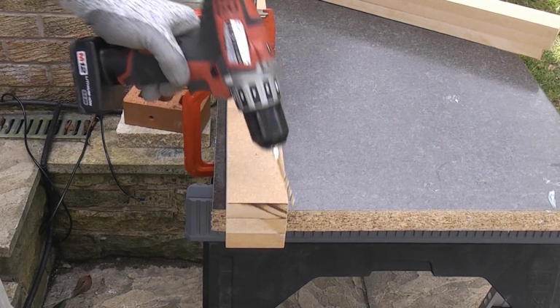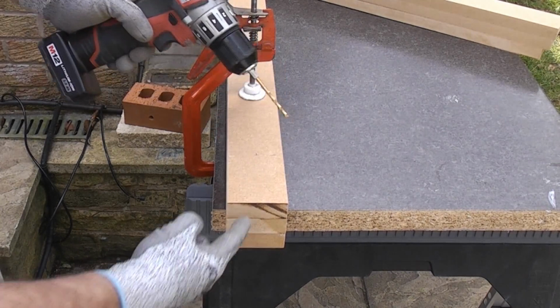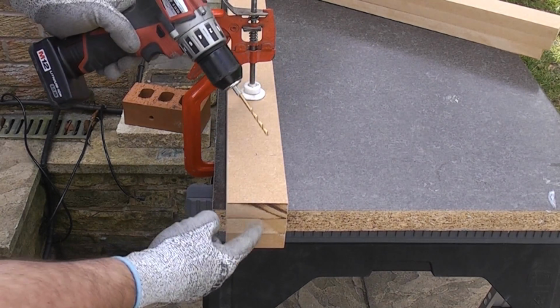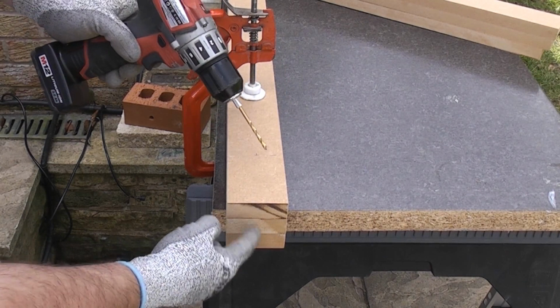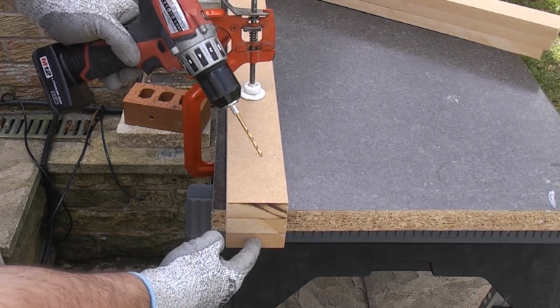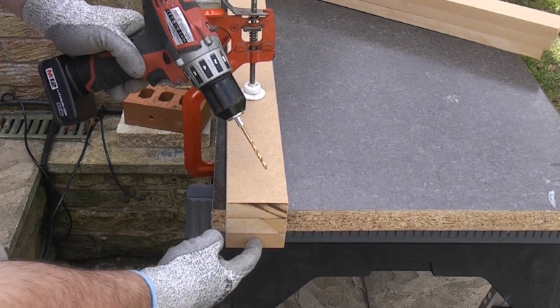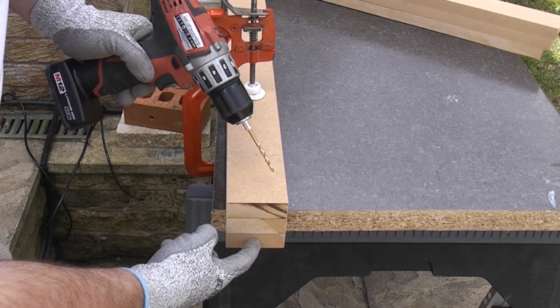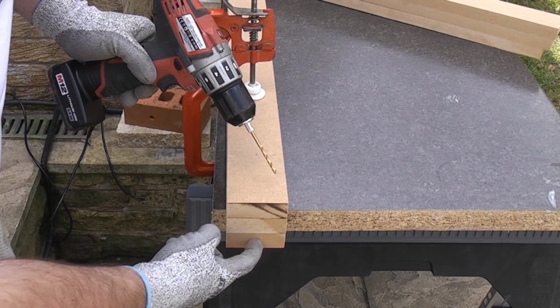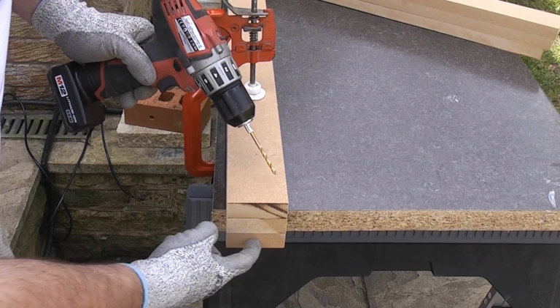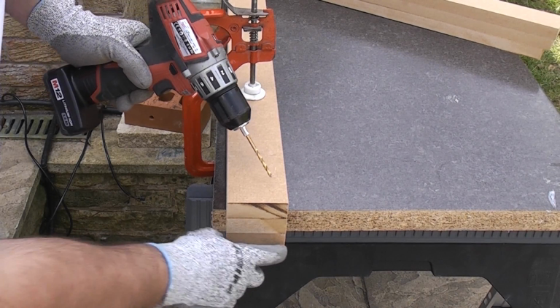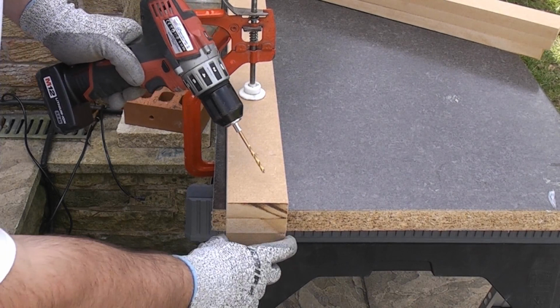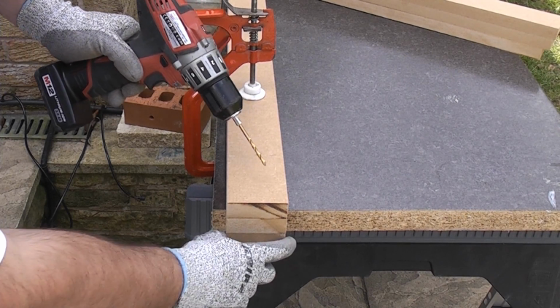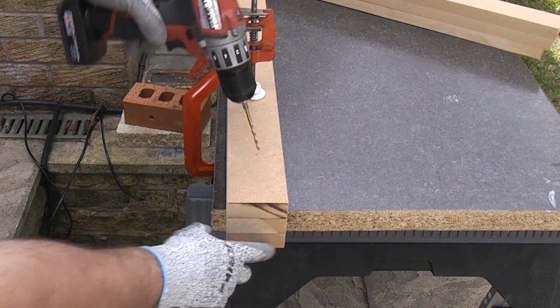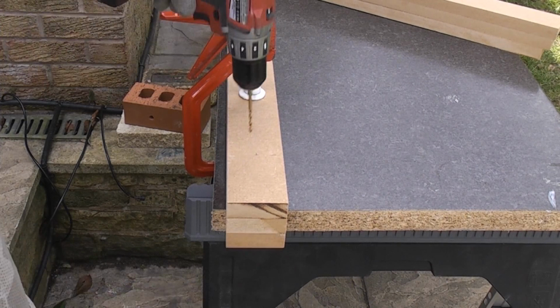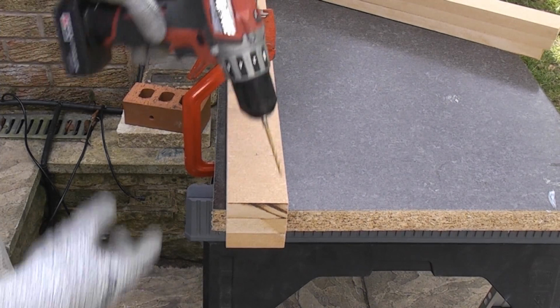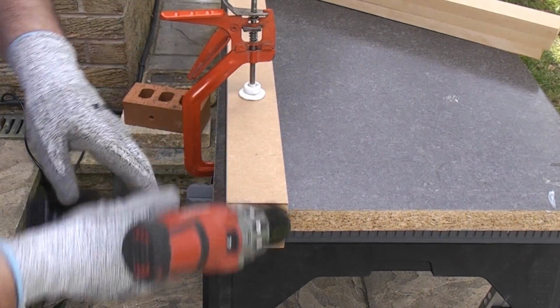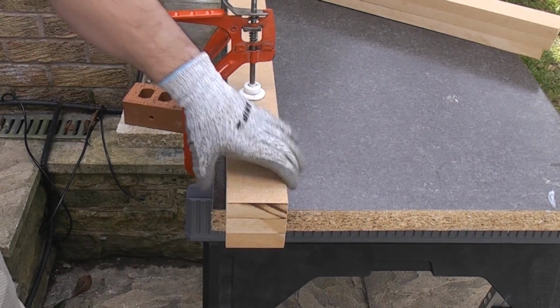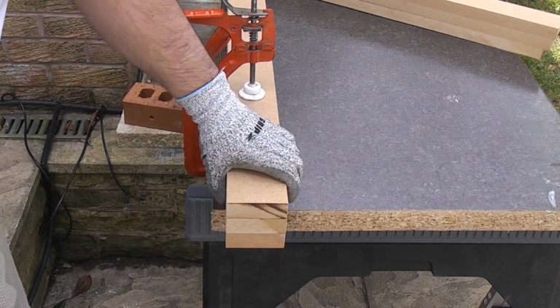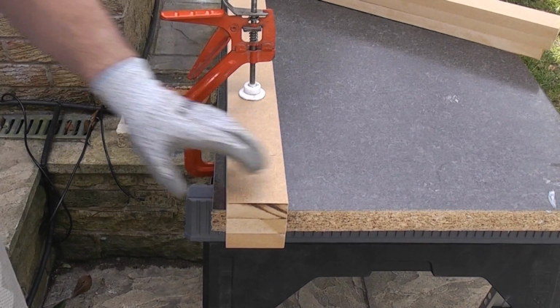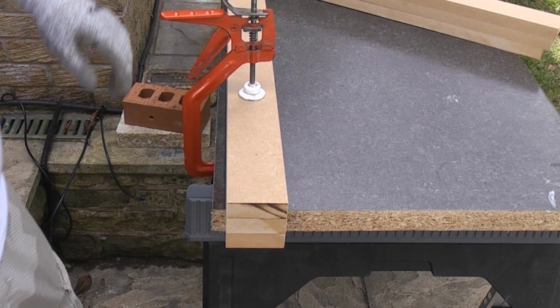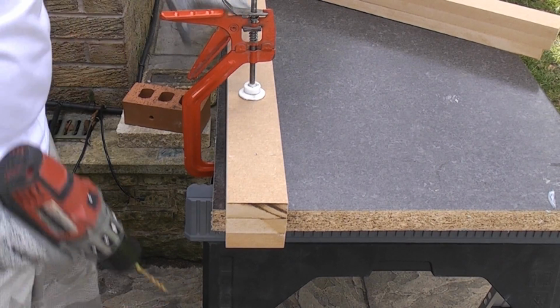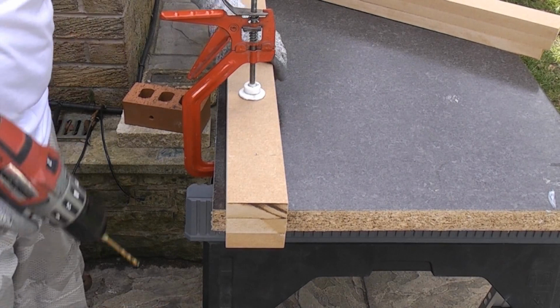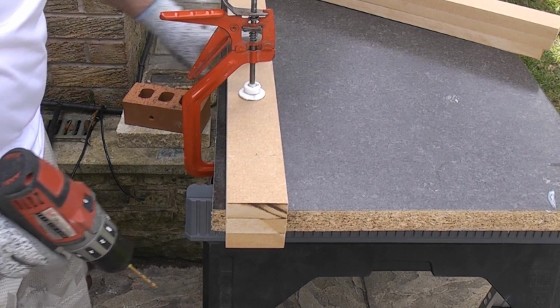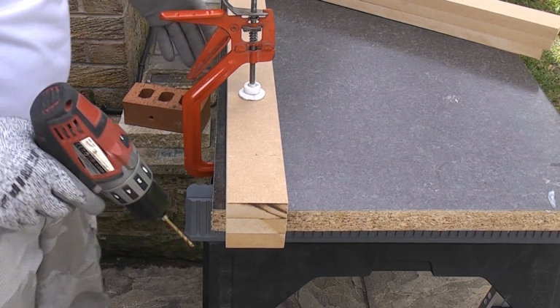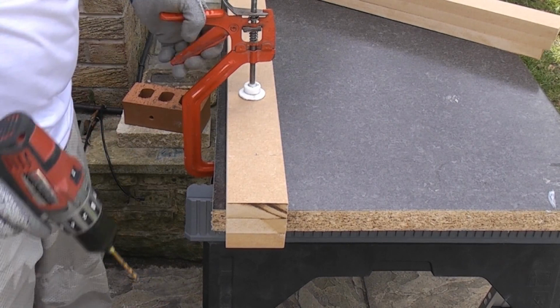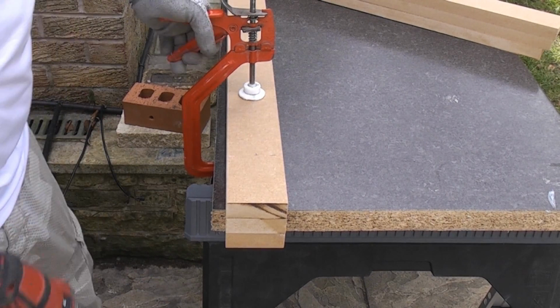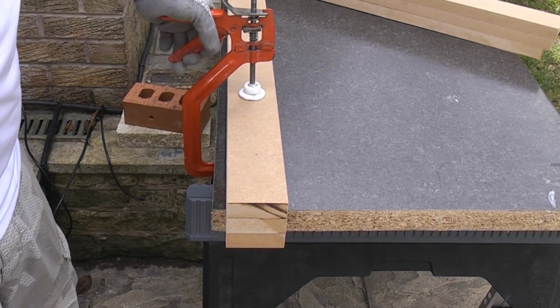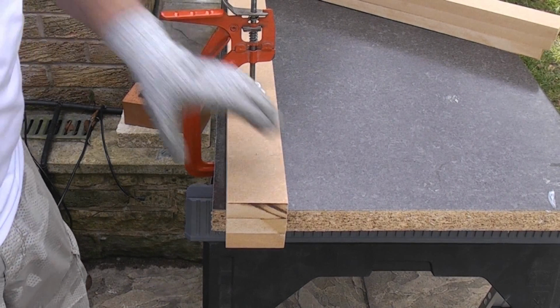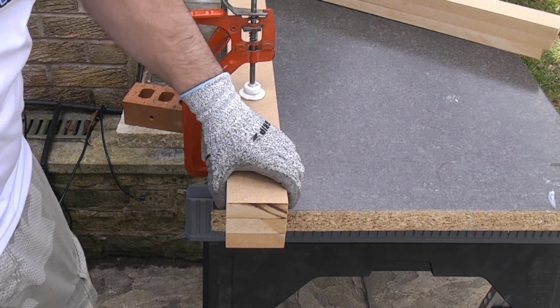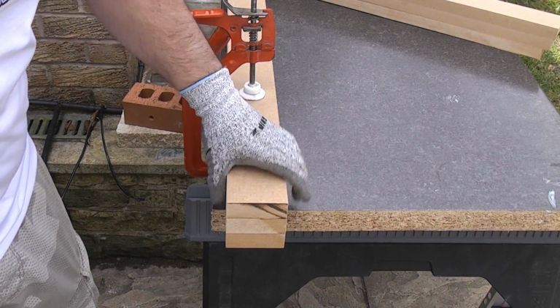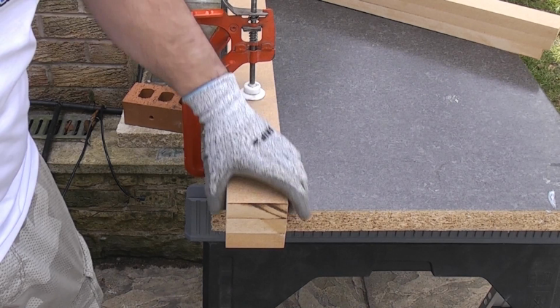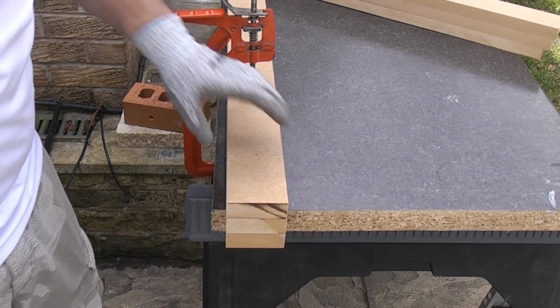It'll go completely through the top two and leave a mark on the last one, which I can then use as a template to drill the other pieces. So I'm now just going to drill straight through these. These are all firmly clamped together as one piece.